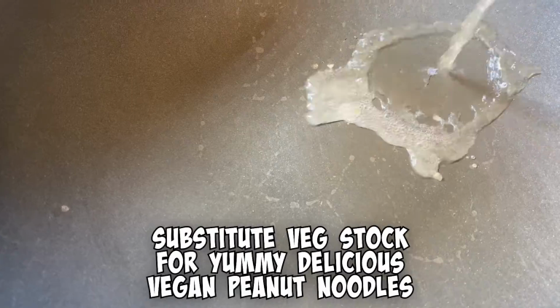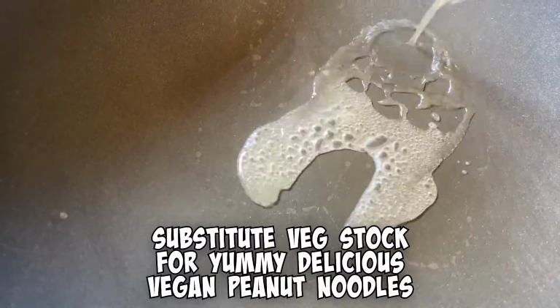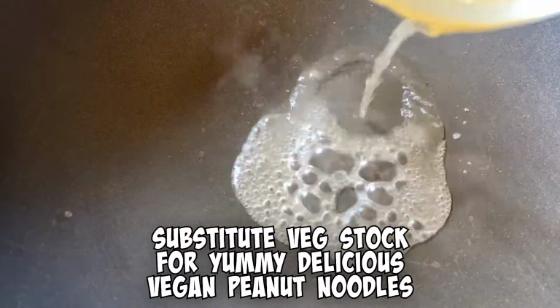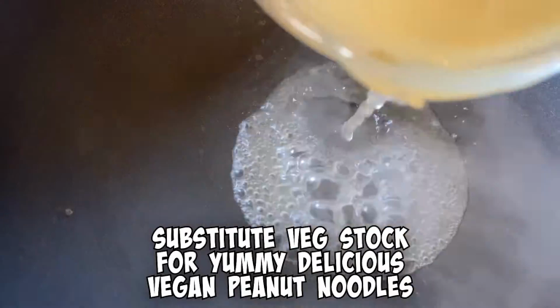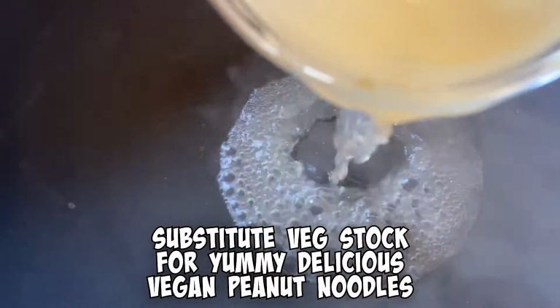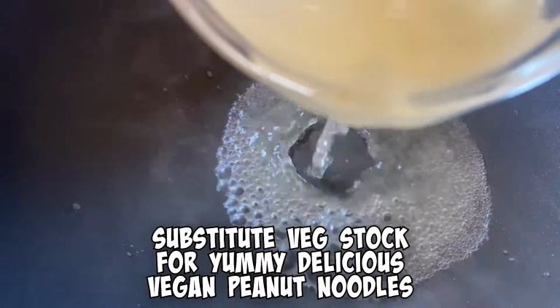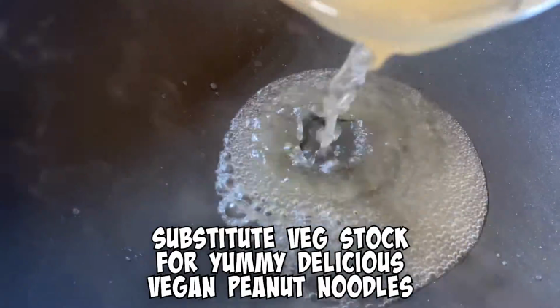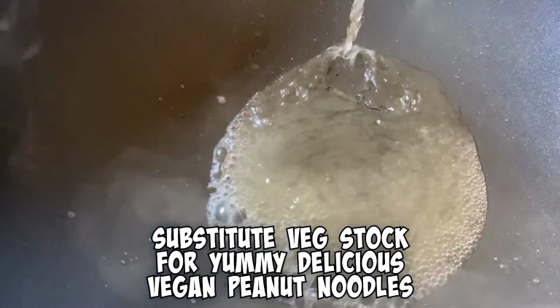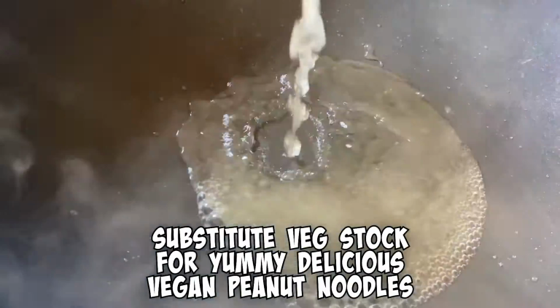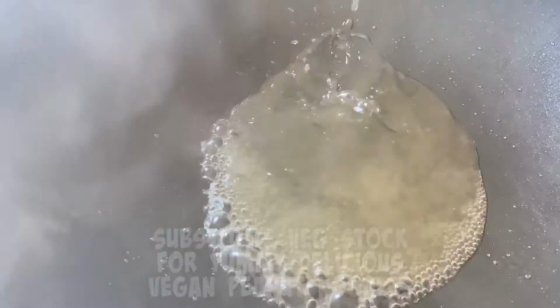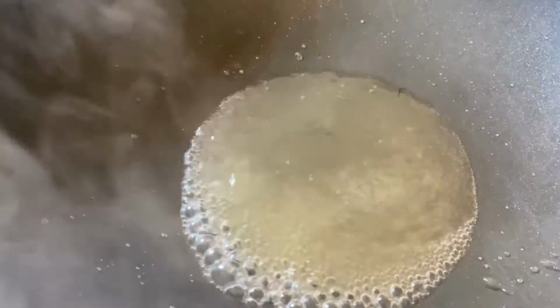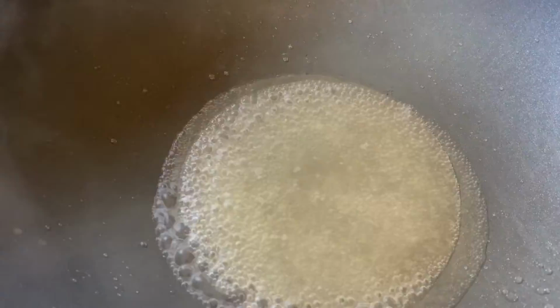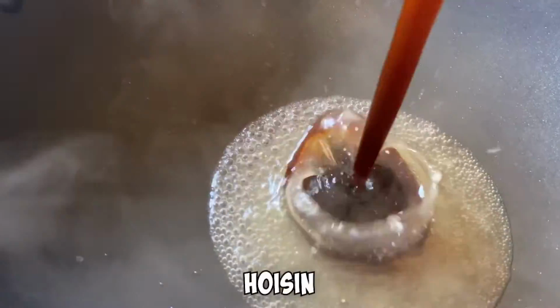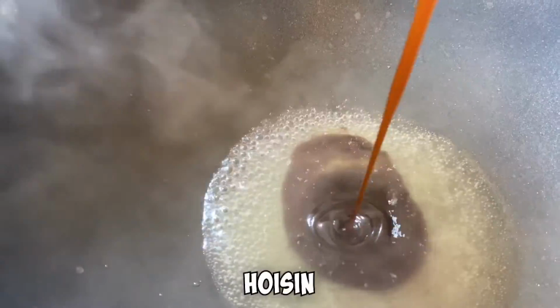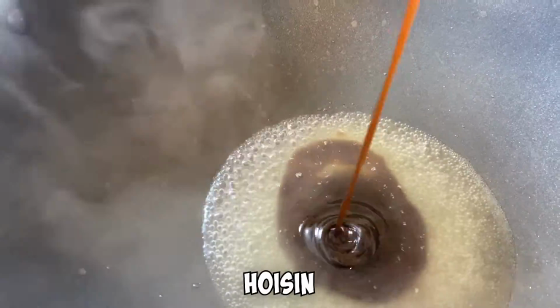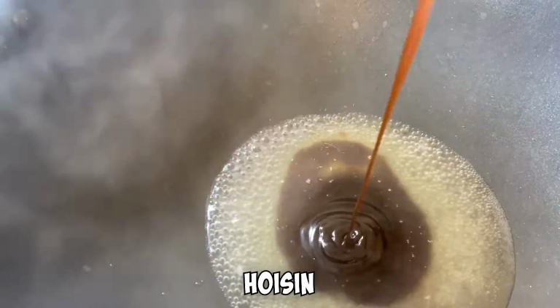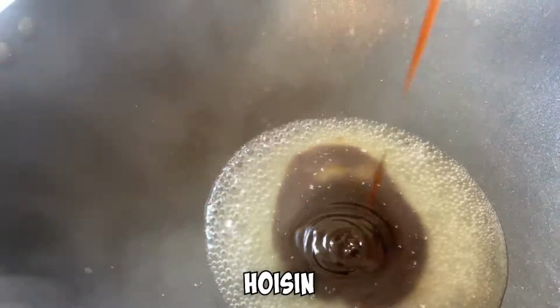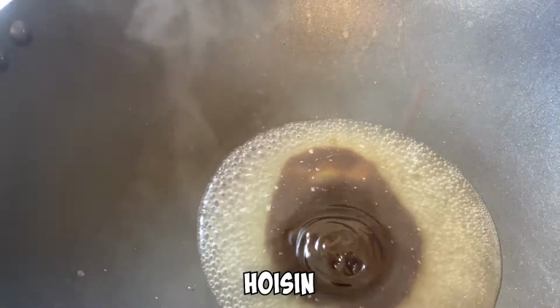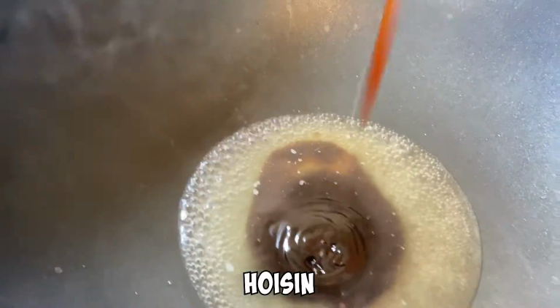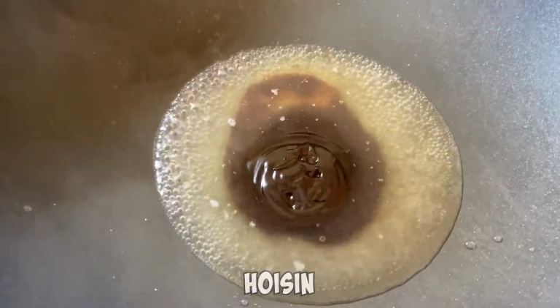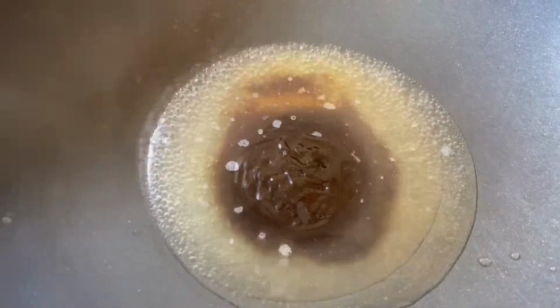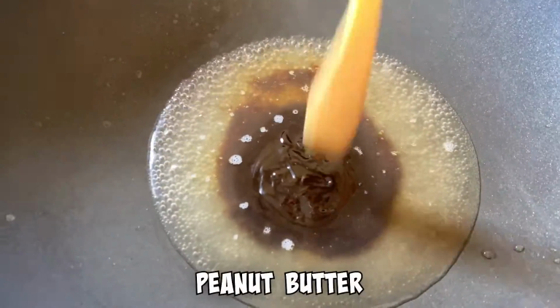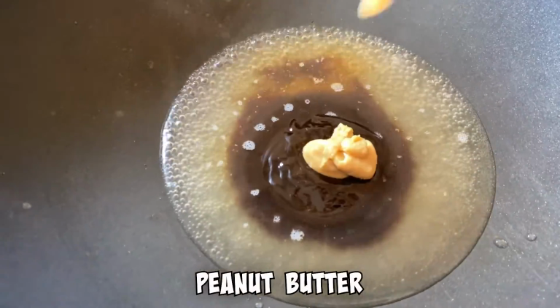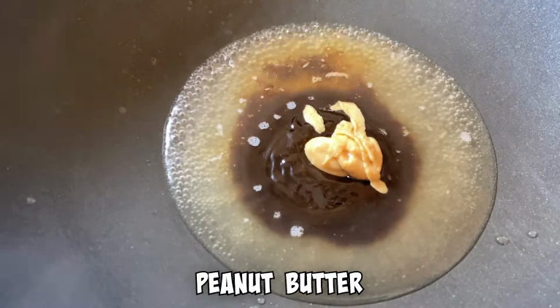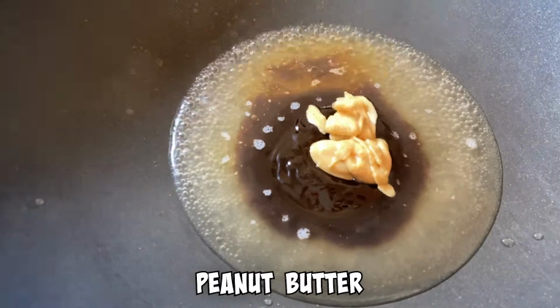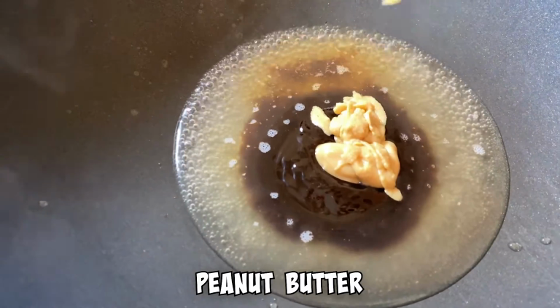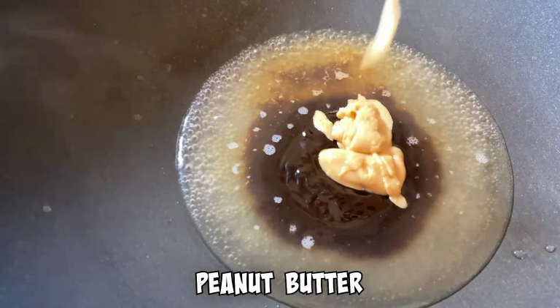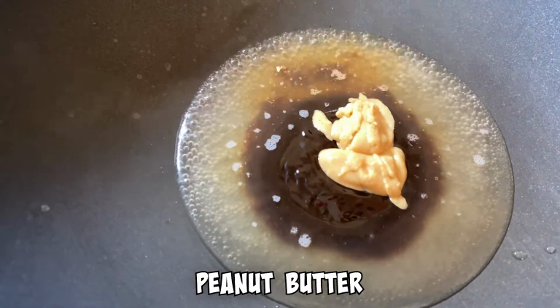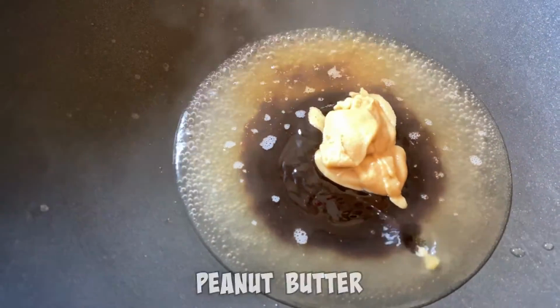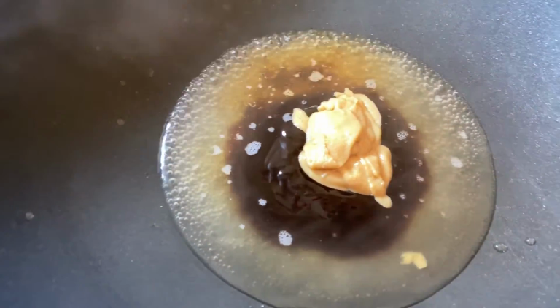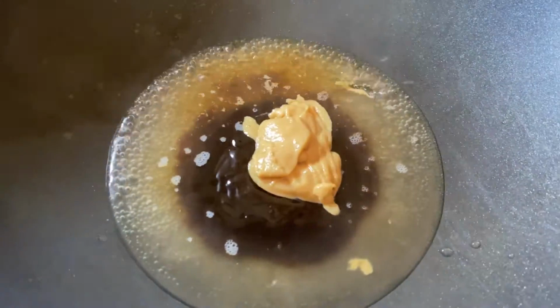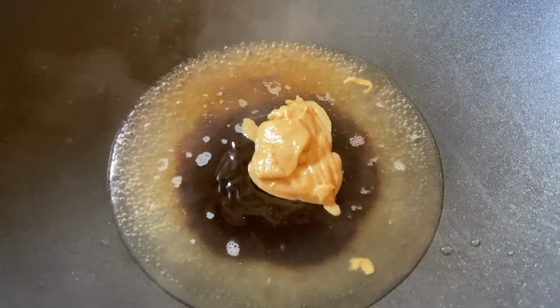Throw in your chicken stock. Get your chicken stock in, then add your hoisin sauce — I love hoisin sauce. Then add your homemade peanut butter, or regular peanut butter if that's what you got. I just happen to make my own.